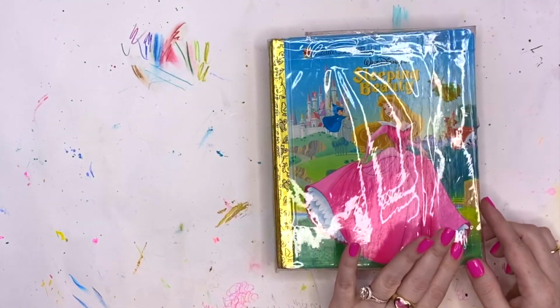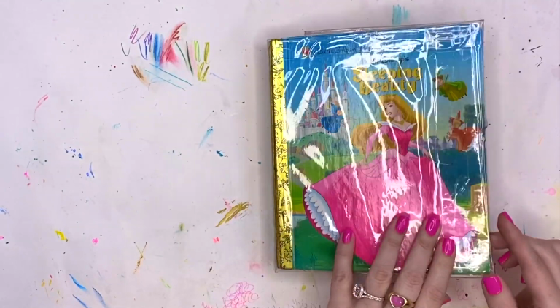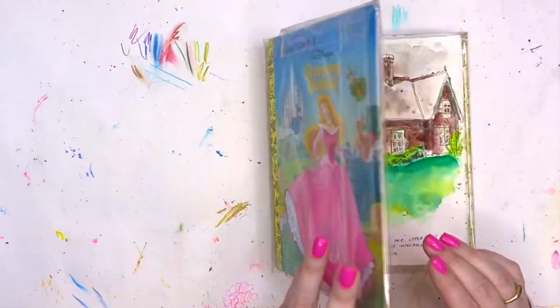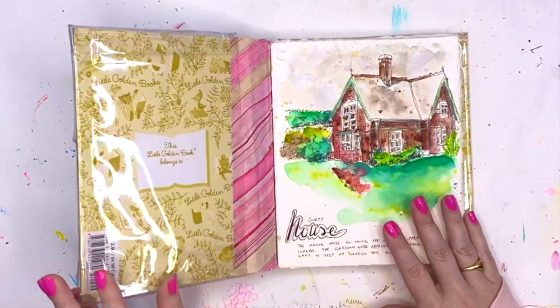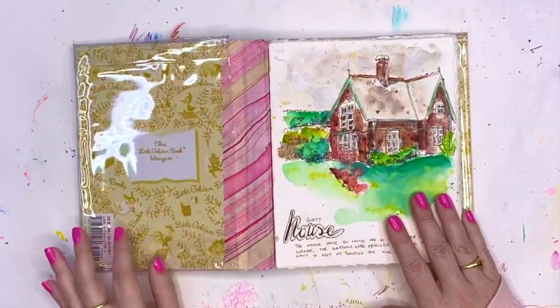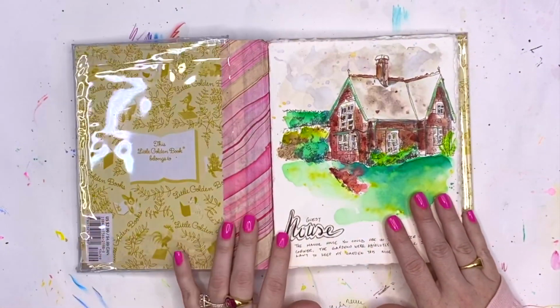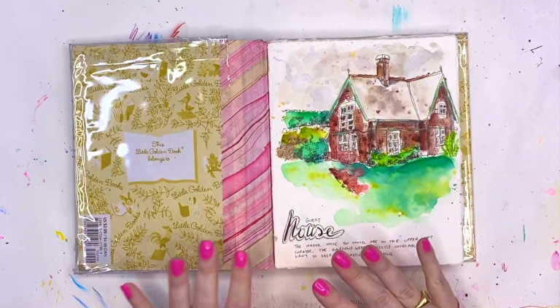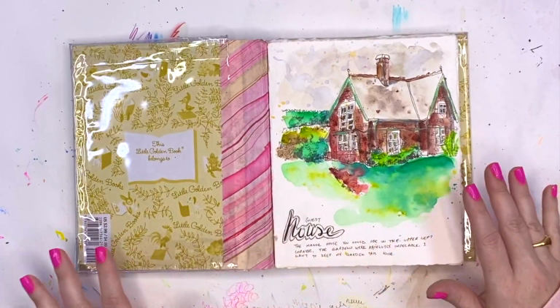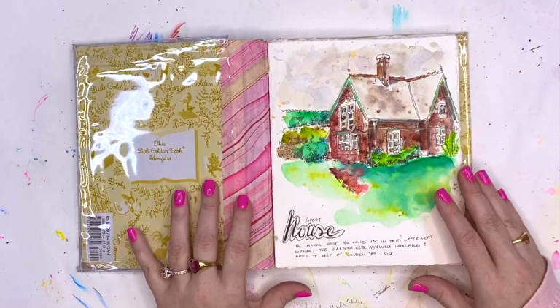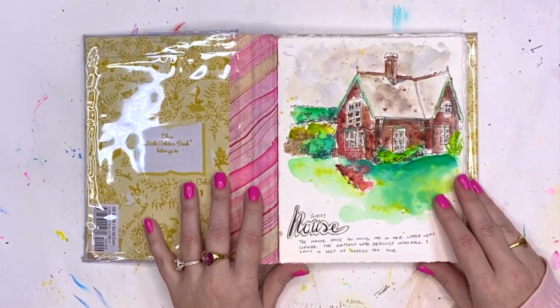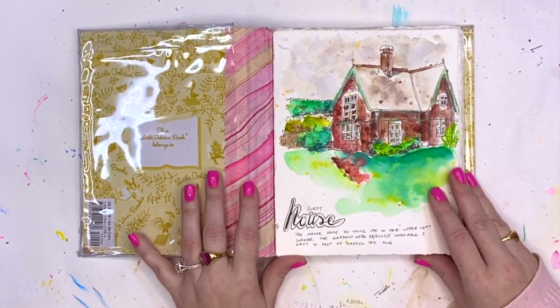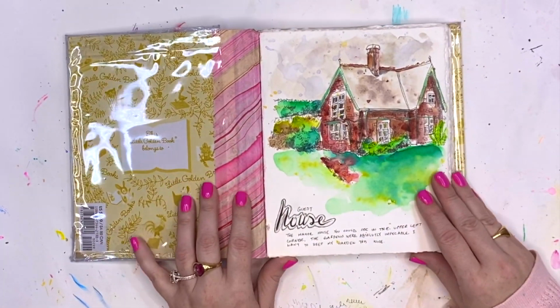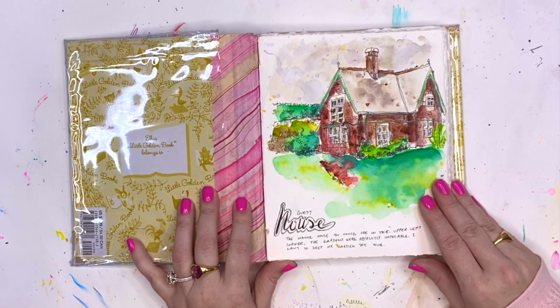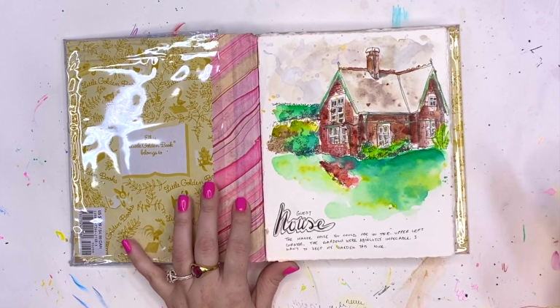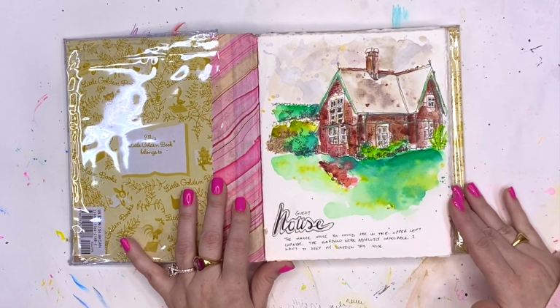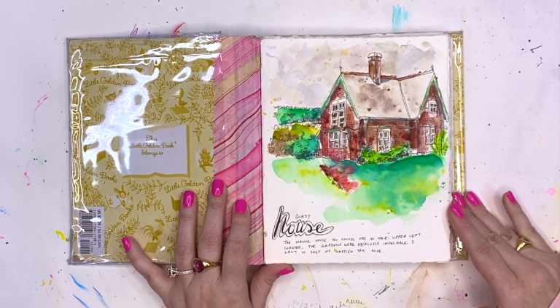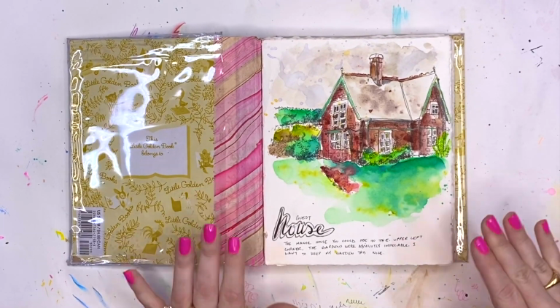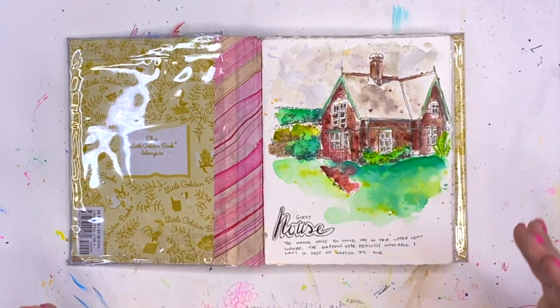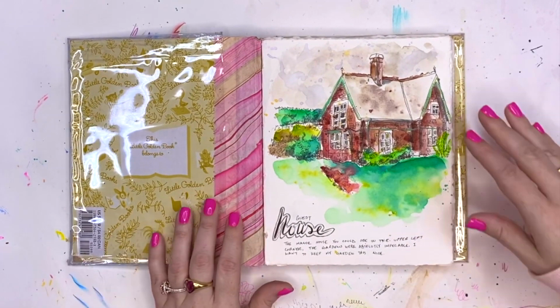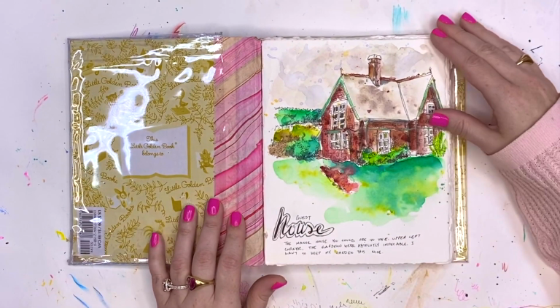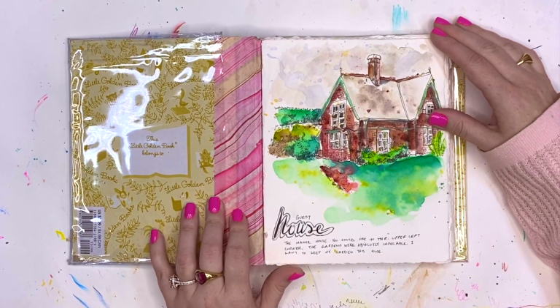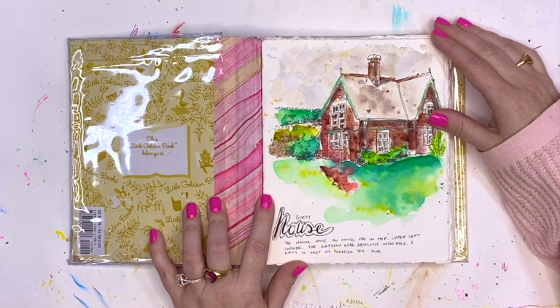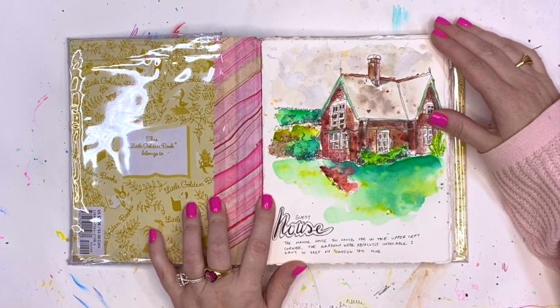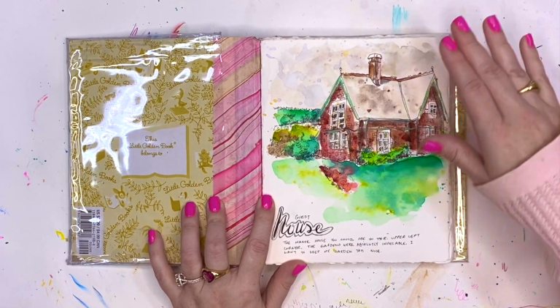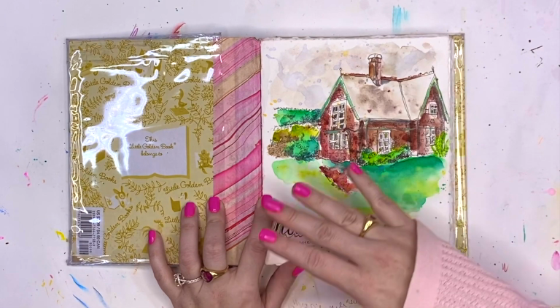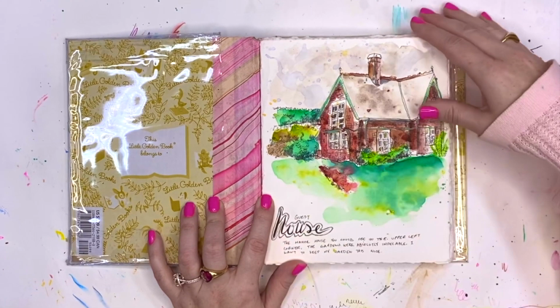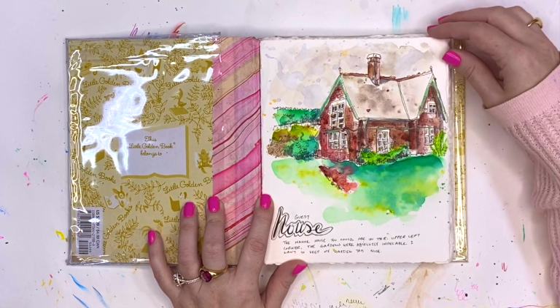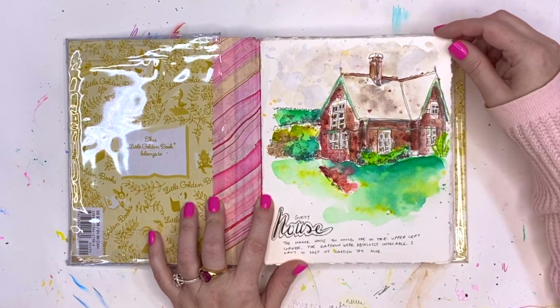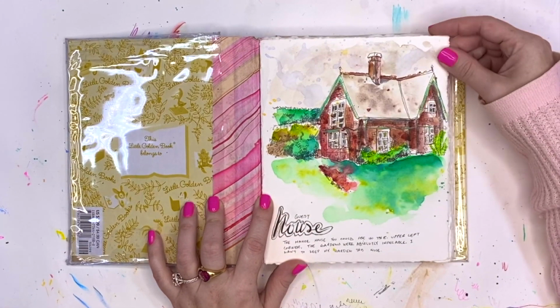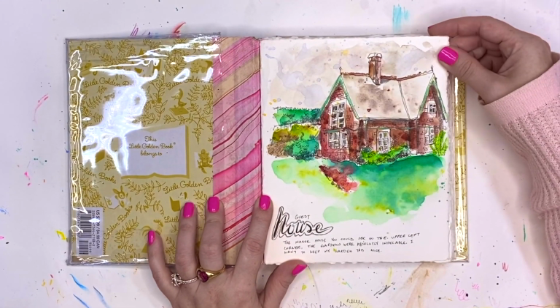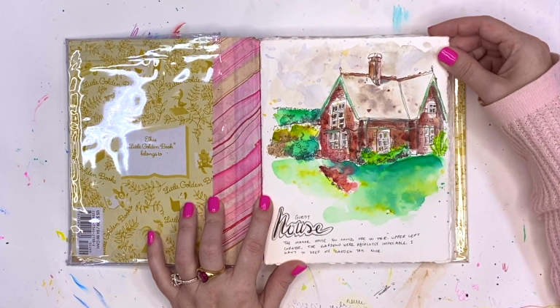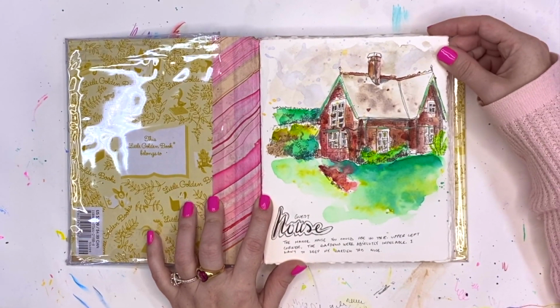I warn you, this book is not finished. Some of the drawings still remain as sketches. I figure this is a sketchbook — I'm ready to be finished with it and move on. I thought we'd just do a little walkthrough and talk about some of the pages.